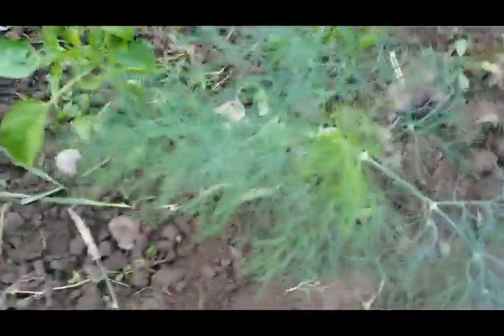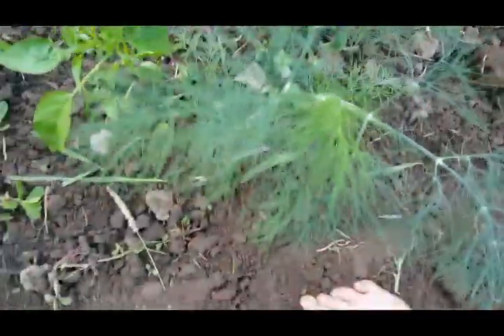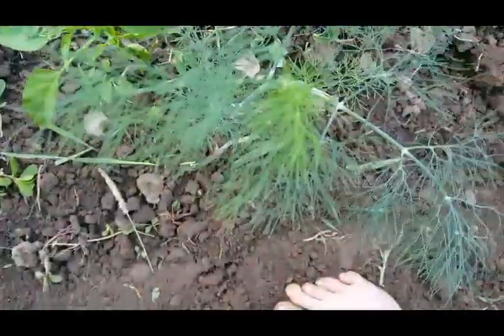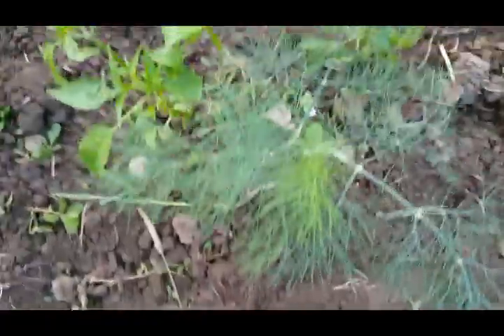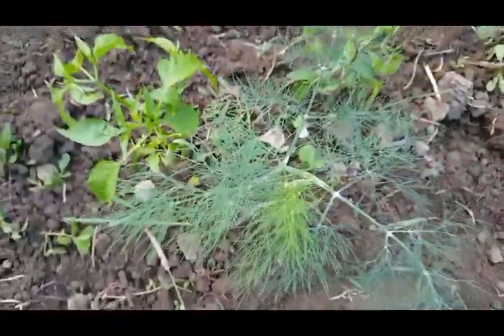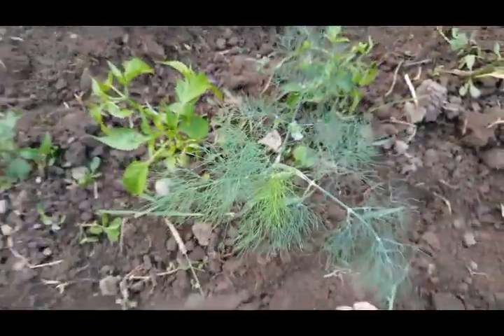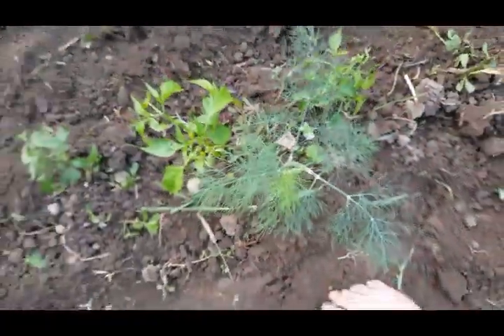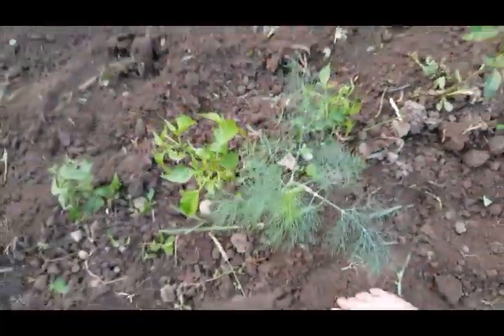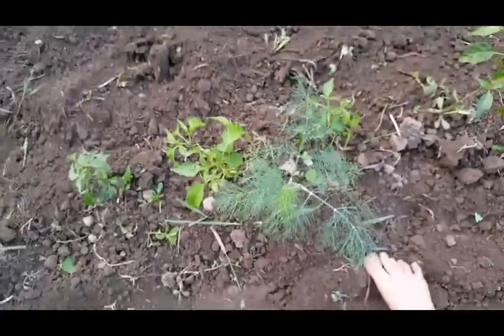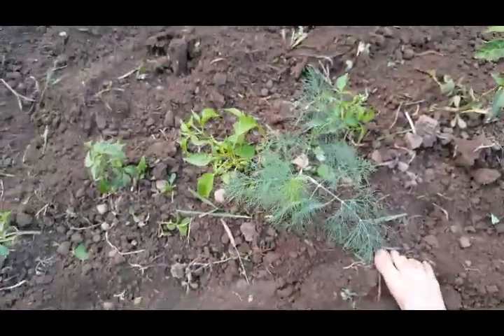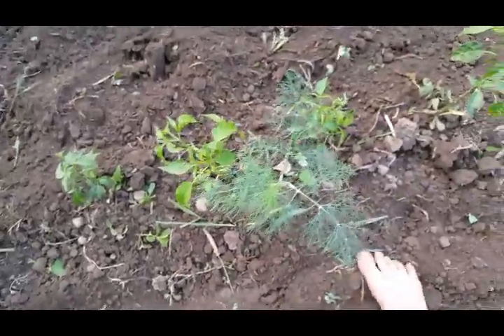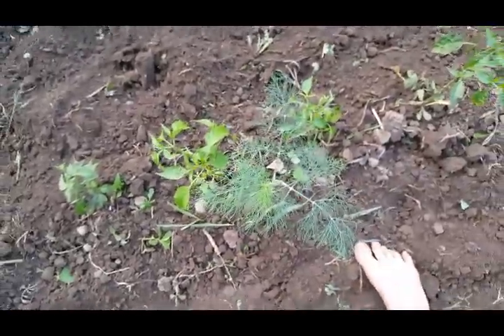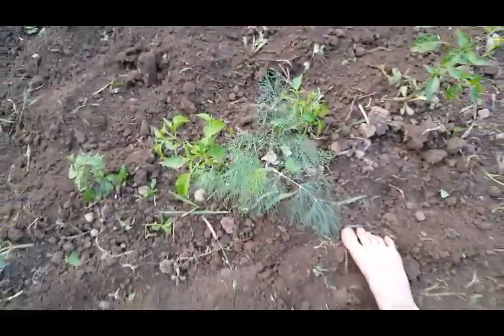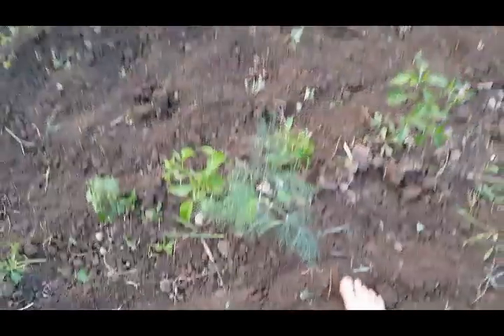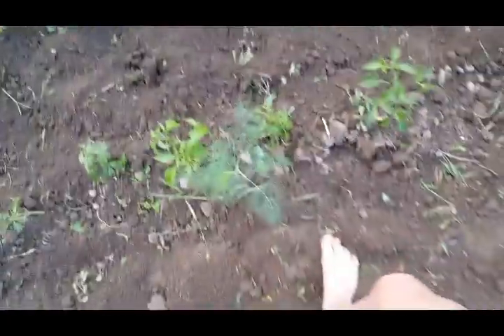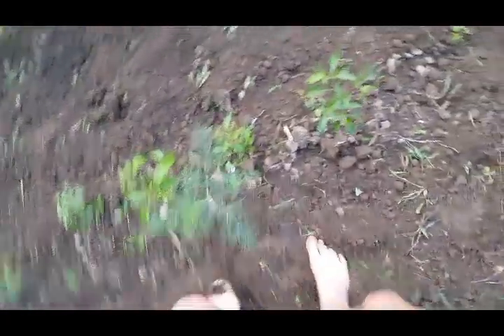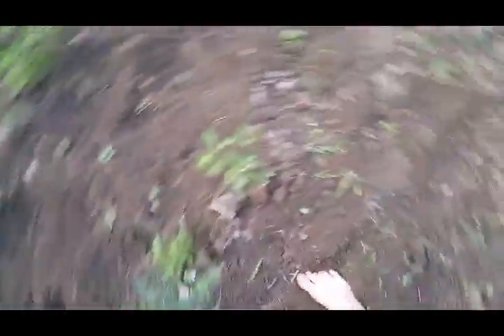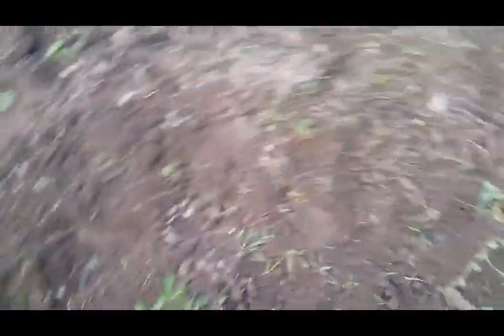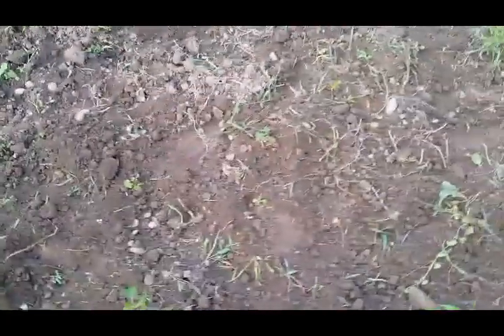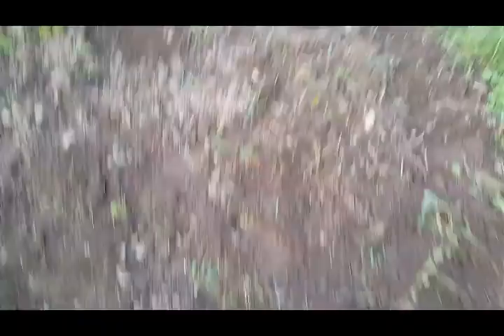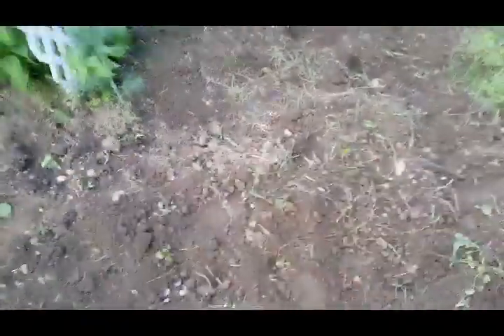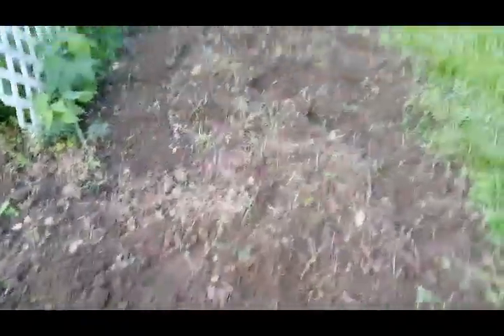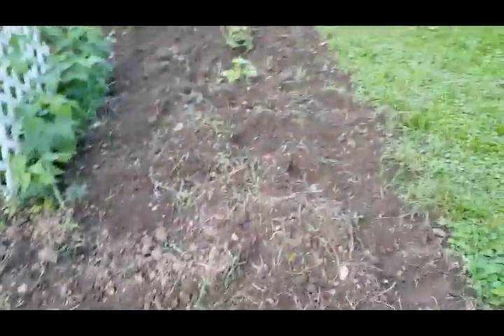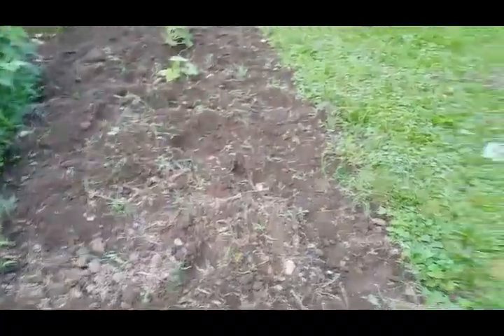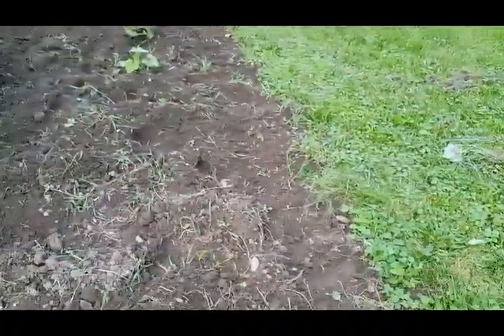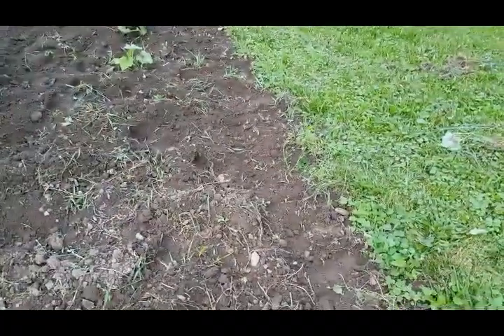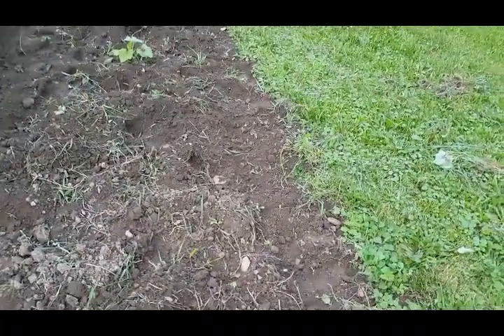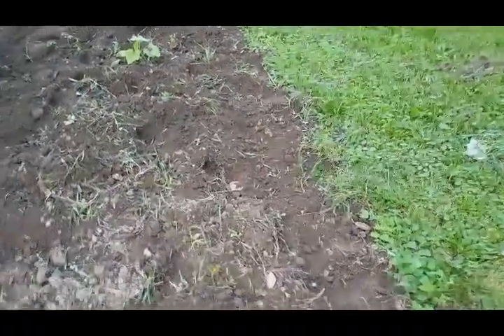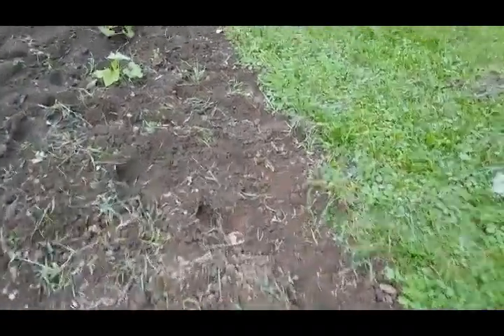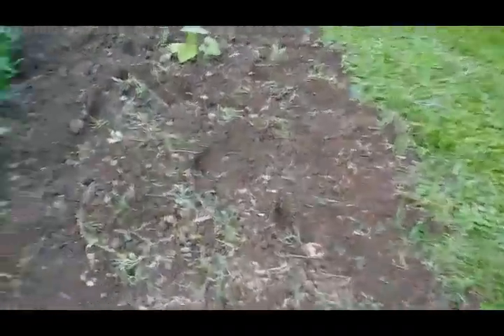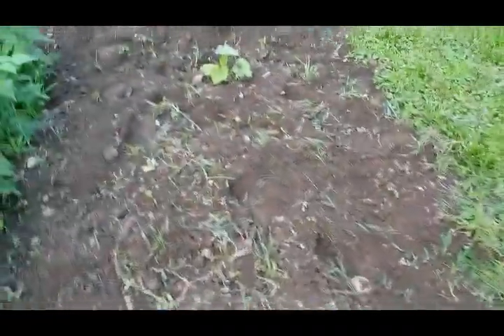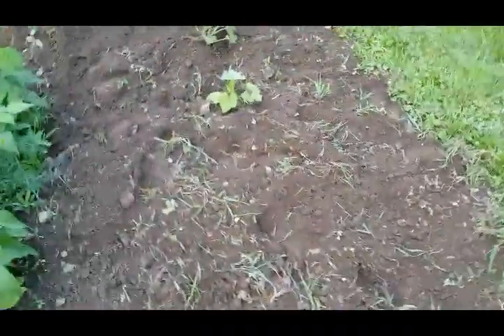And my dill that keeps coming up that I just have to go around and let grow, because I do pickle my cucumbers — which aren't in this garden, they're in the raised beds, but I'll get to them.